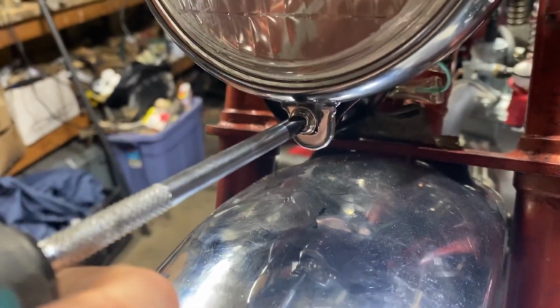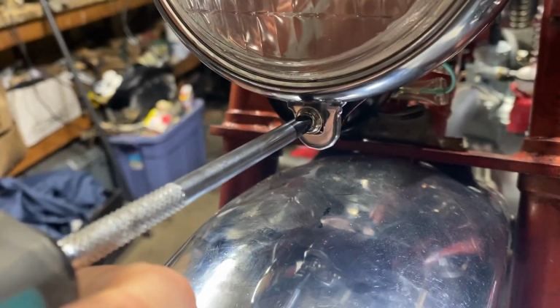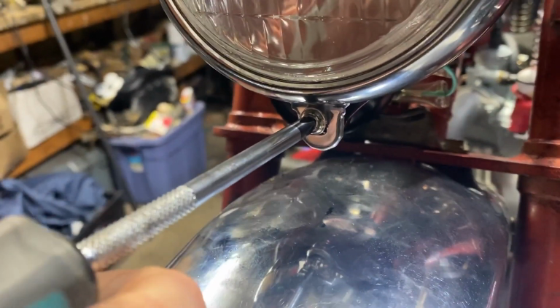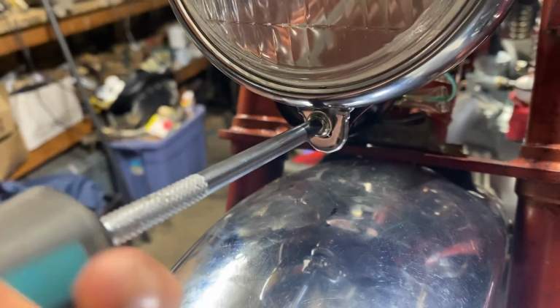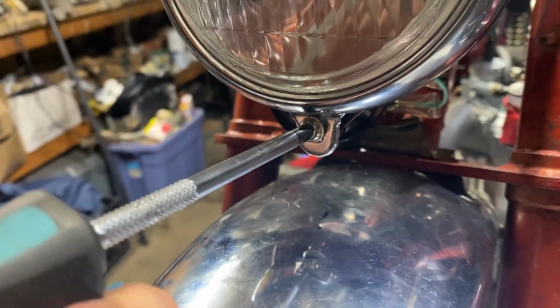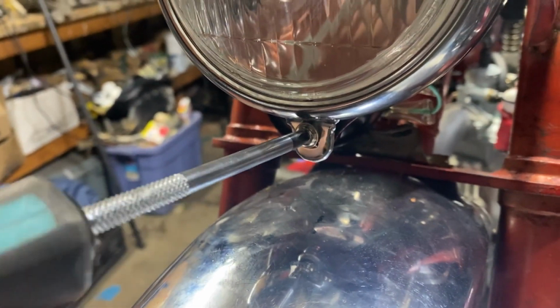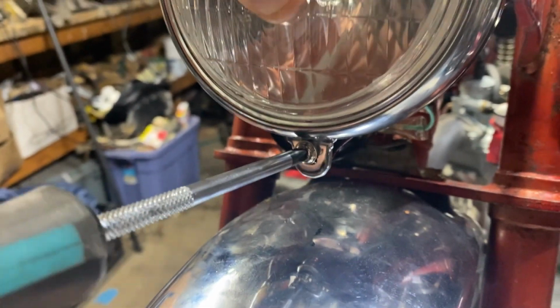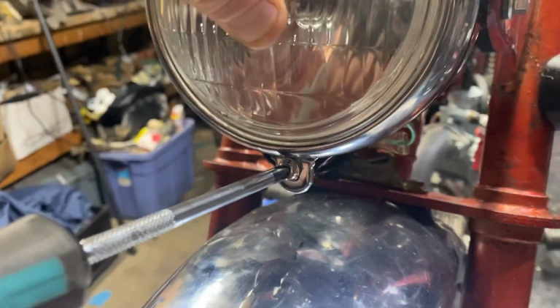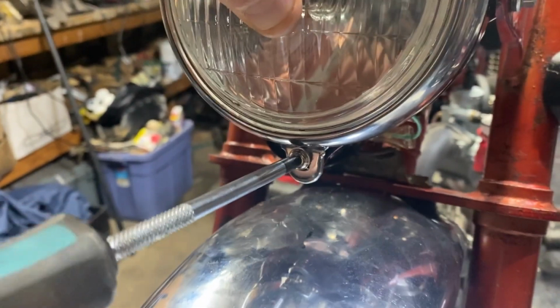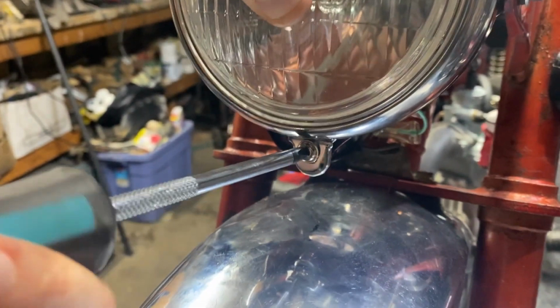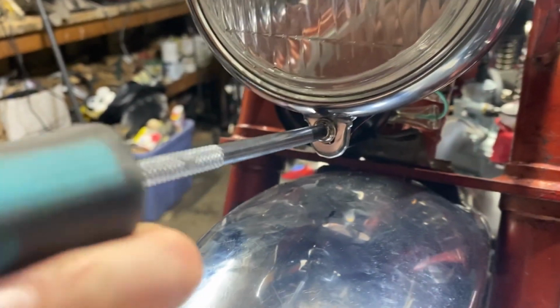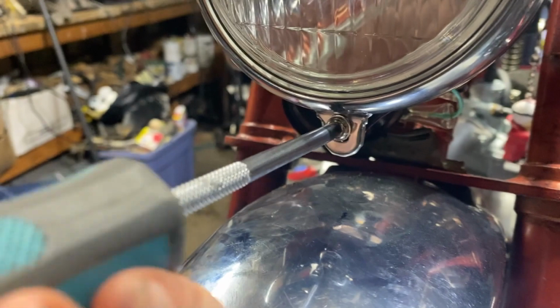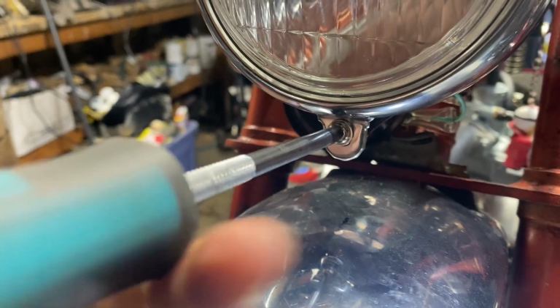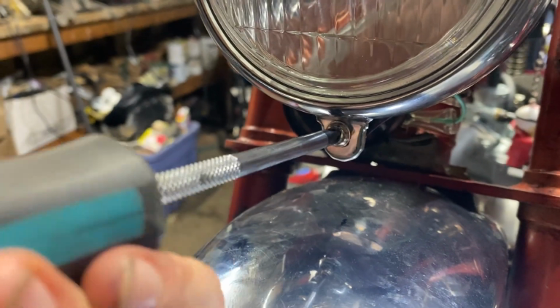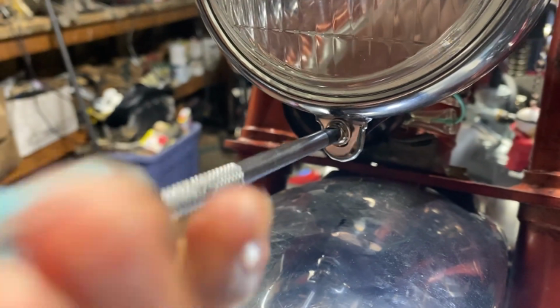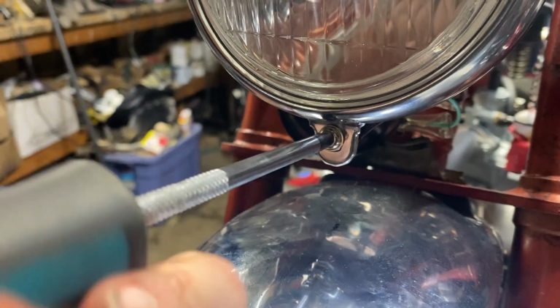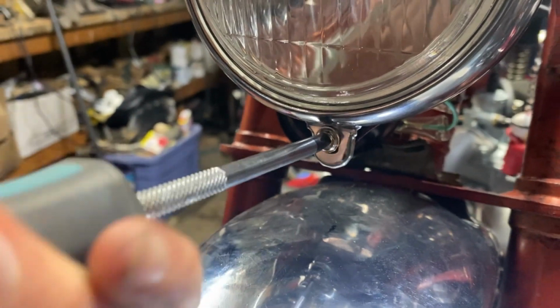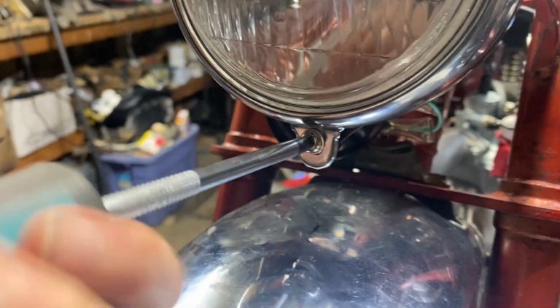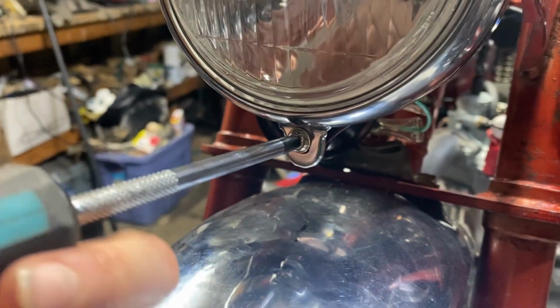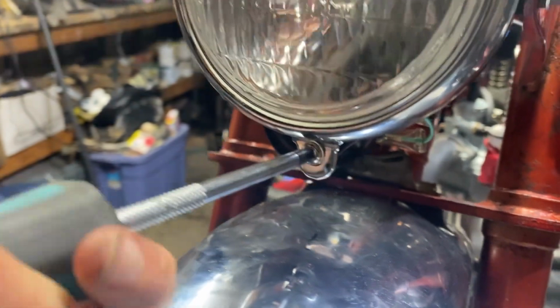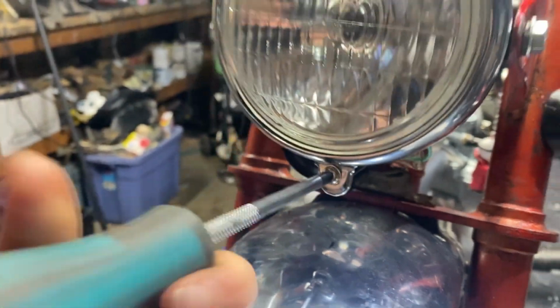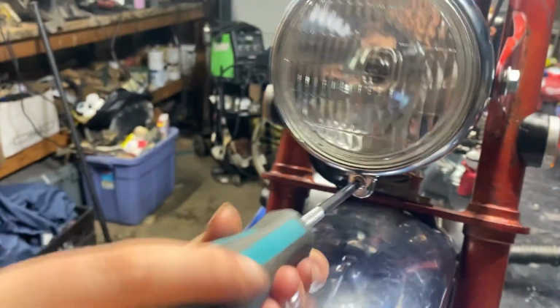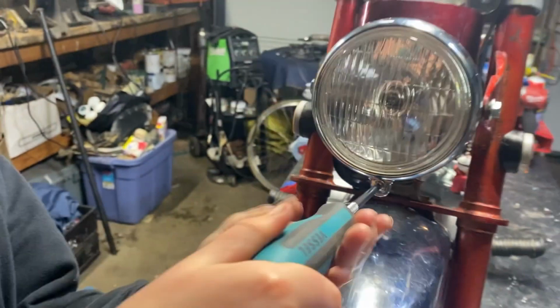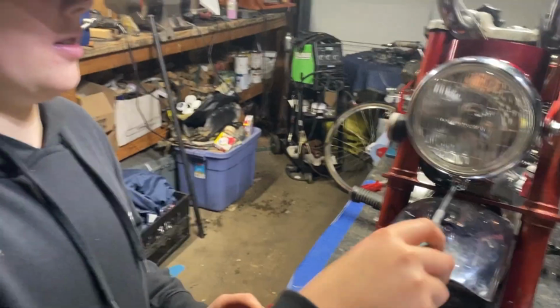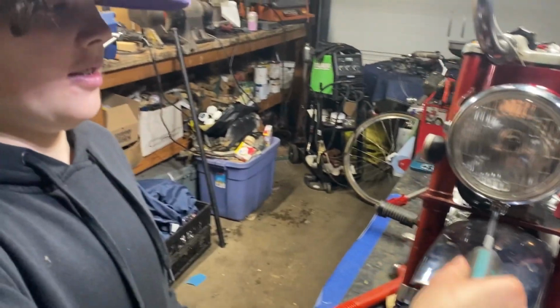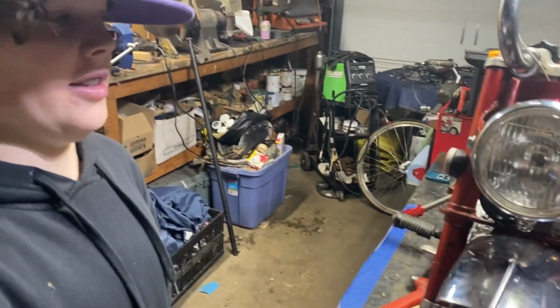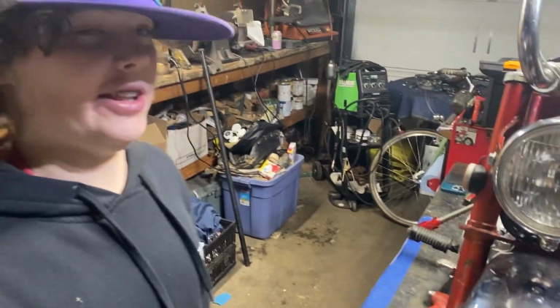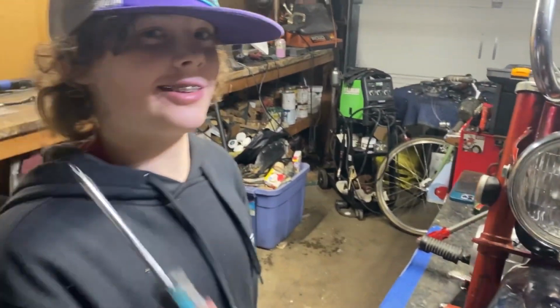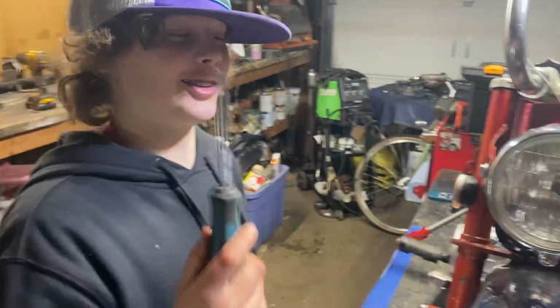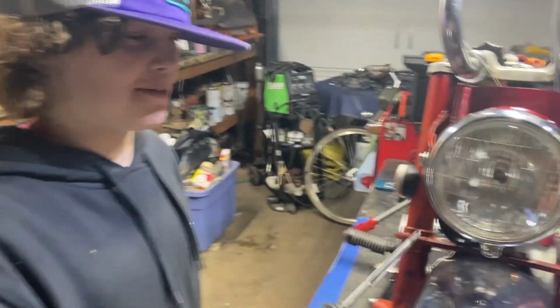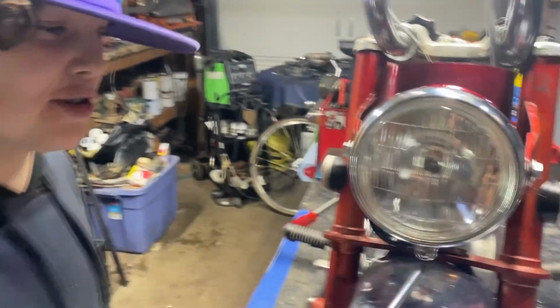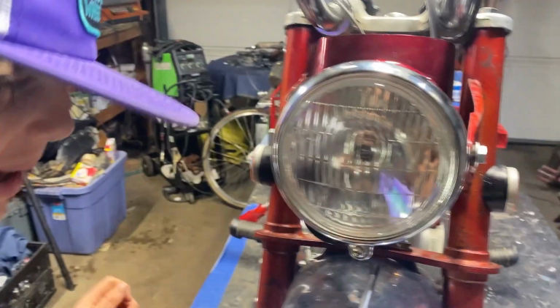You want to use JIS for this, or at least we've got a JIS bolt. Now that's looking like a motorbike.